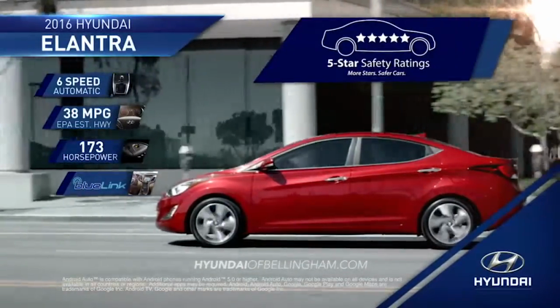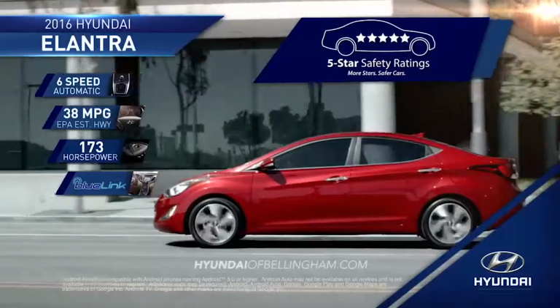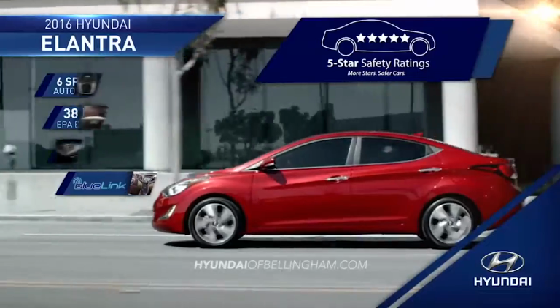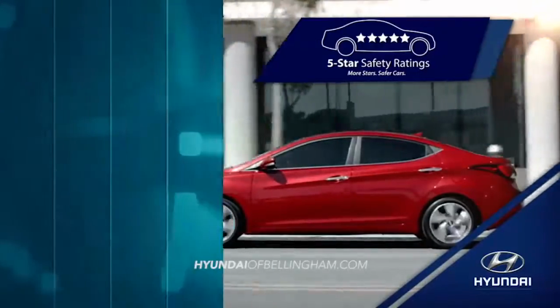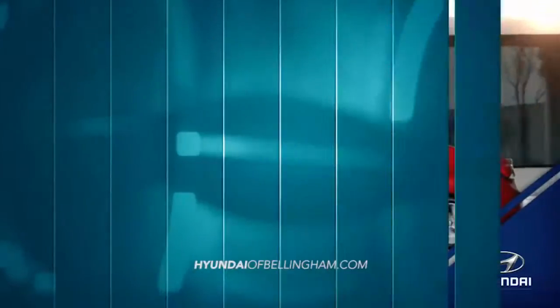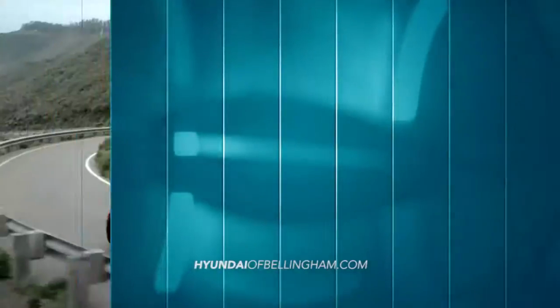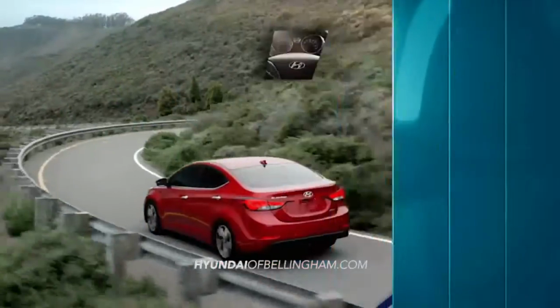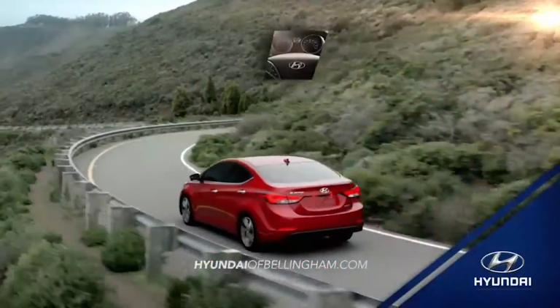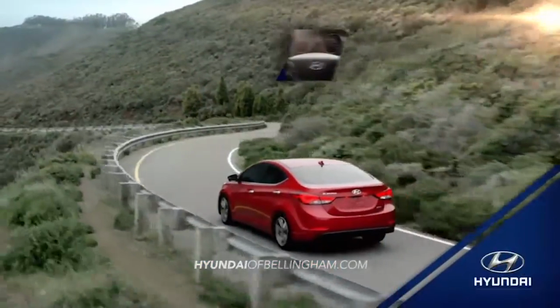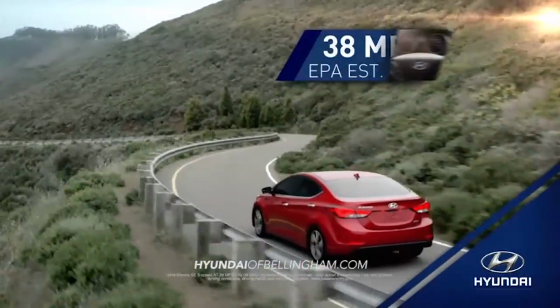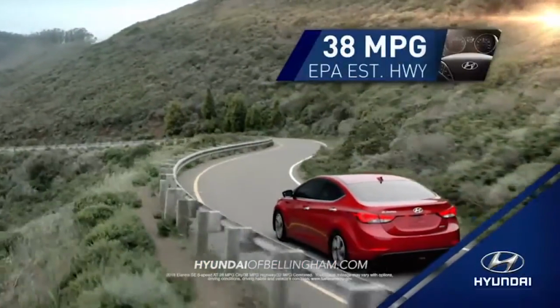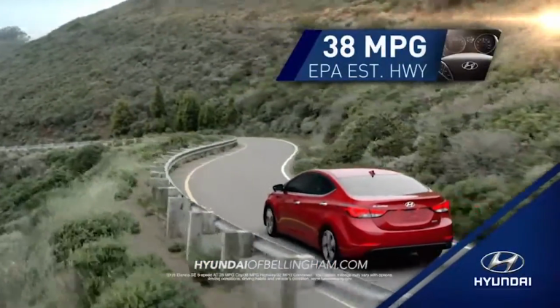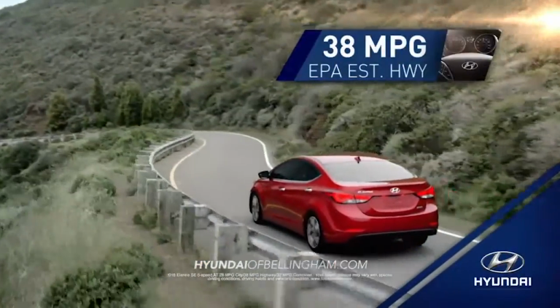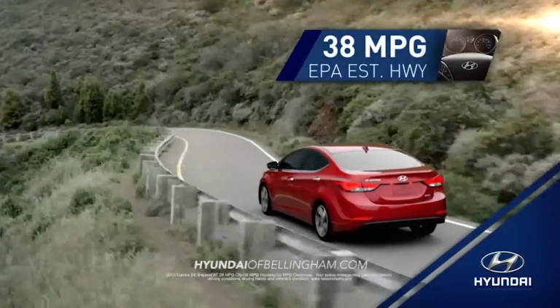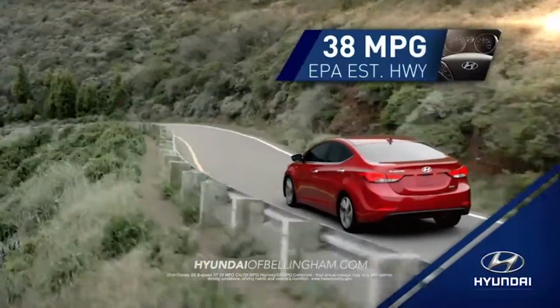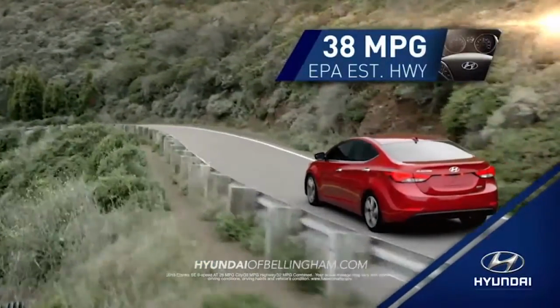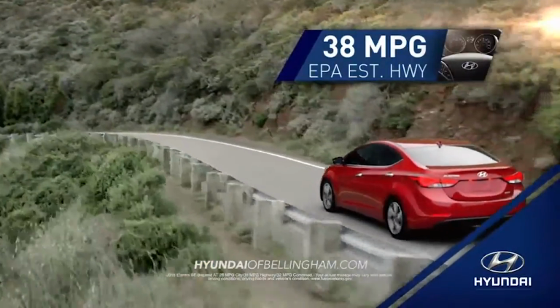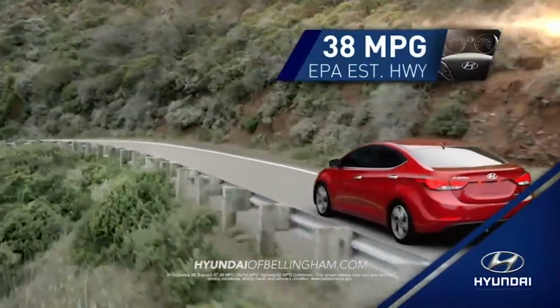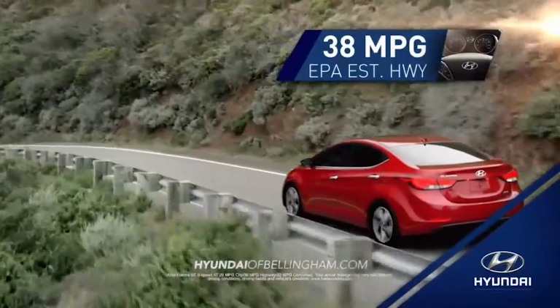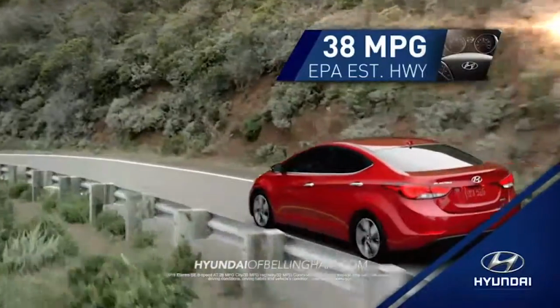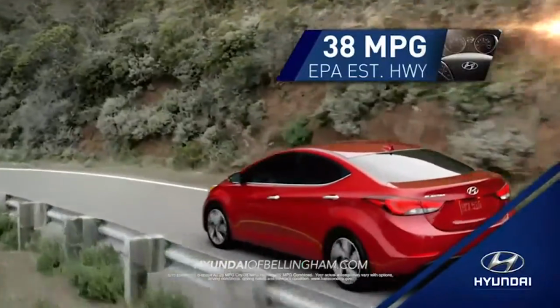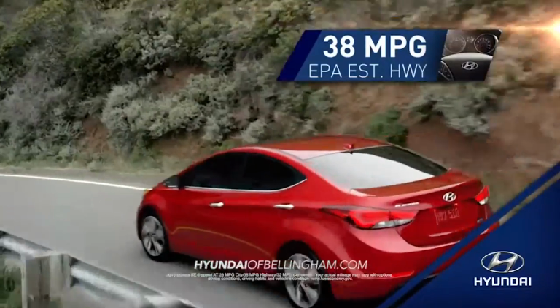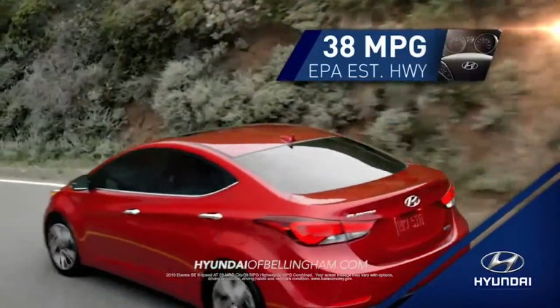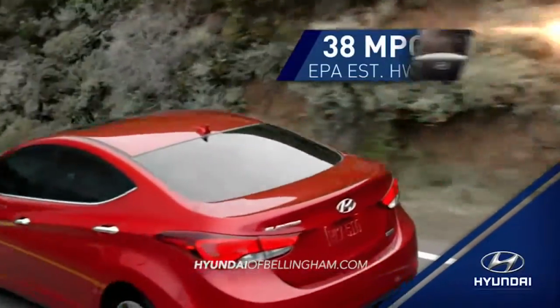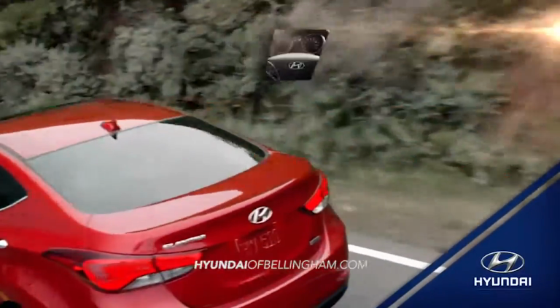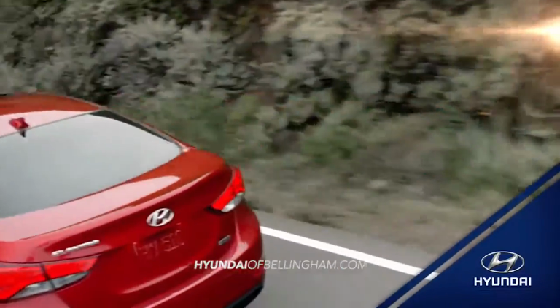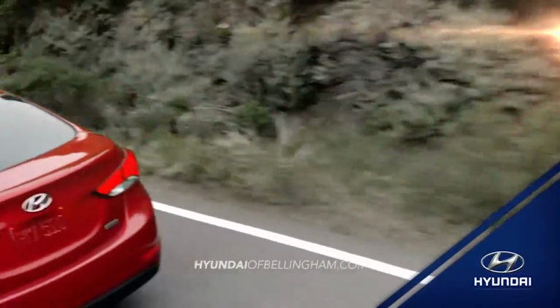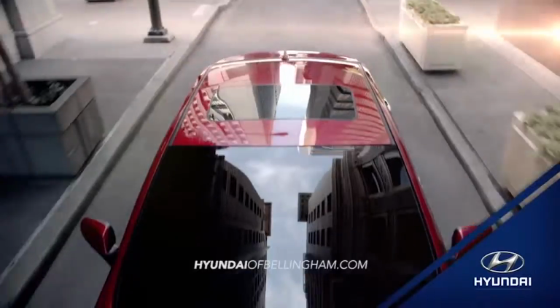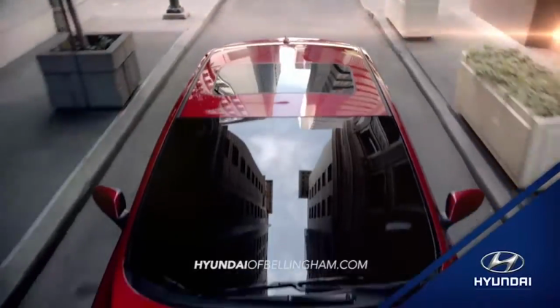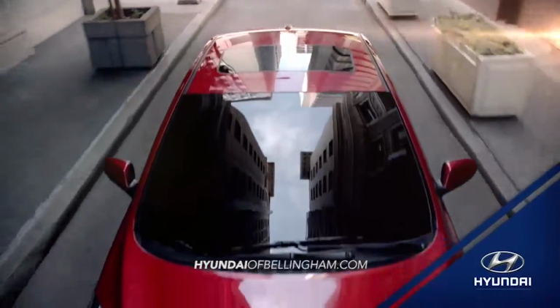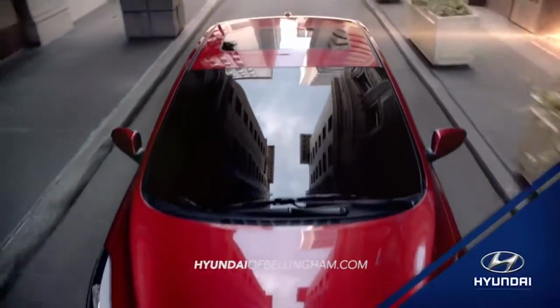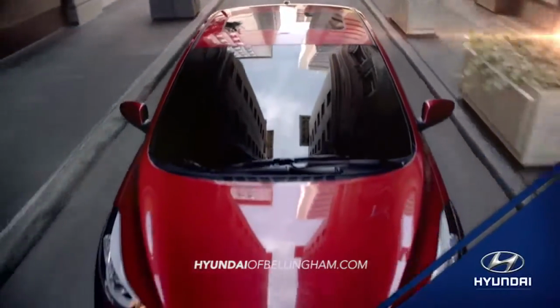When it comes to fuel efficiency, the Elantra gets an eco-friendly 38 miles to the gallon highway.